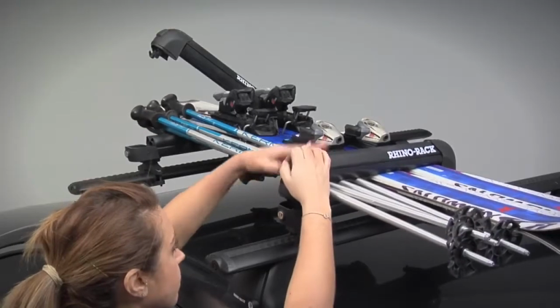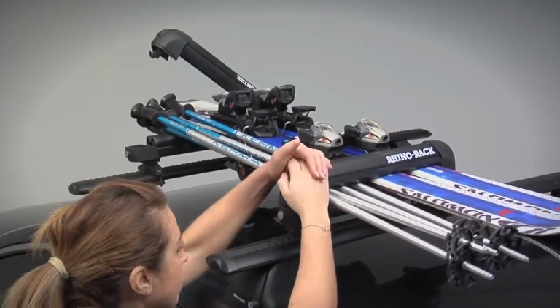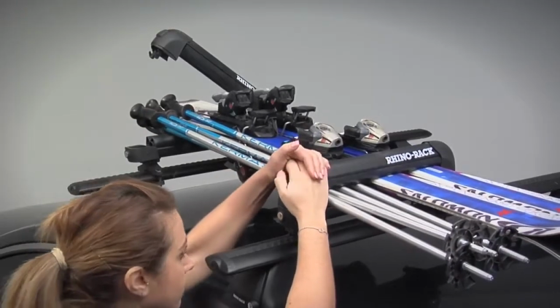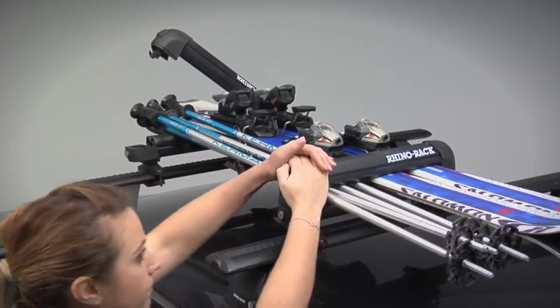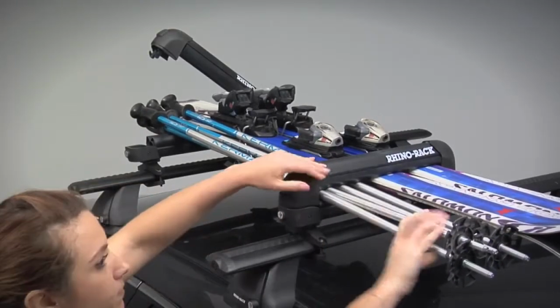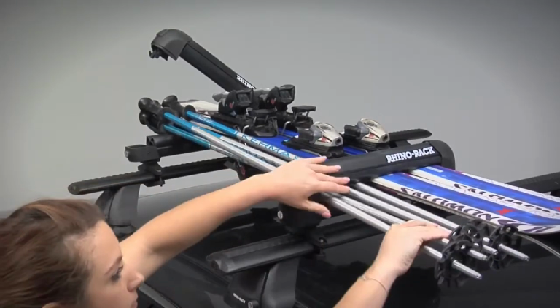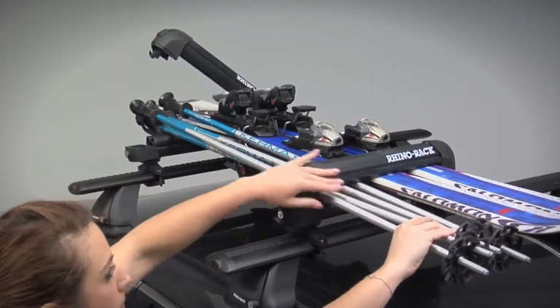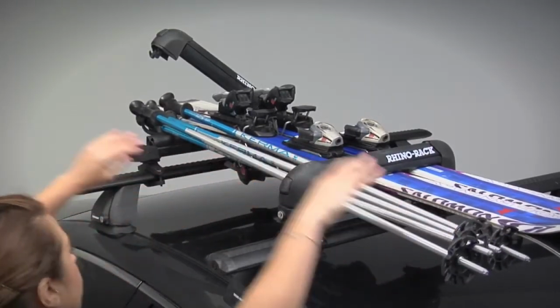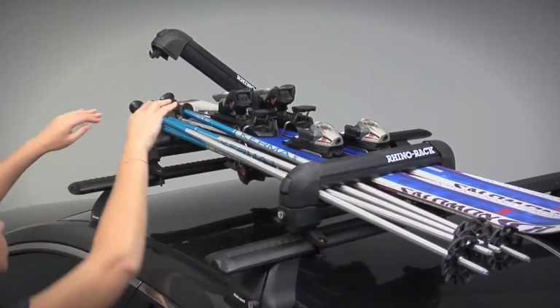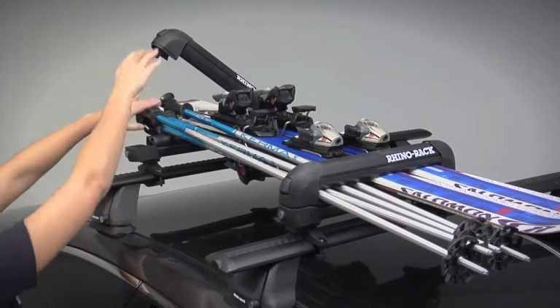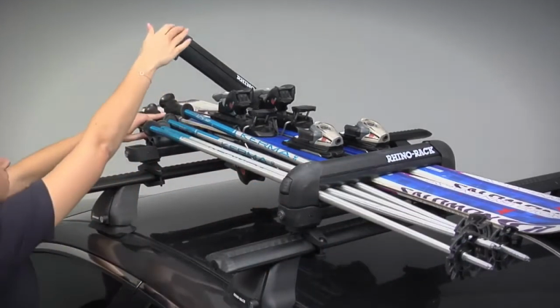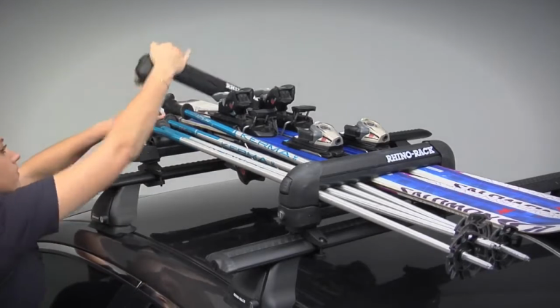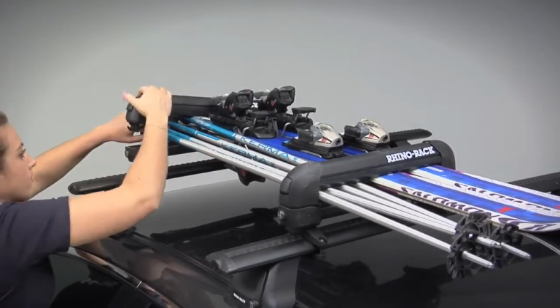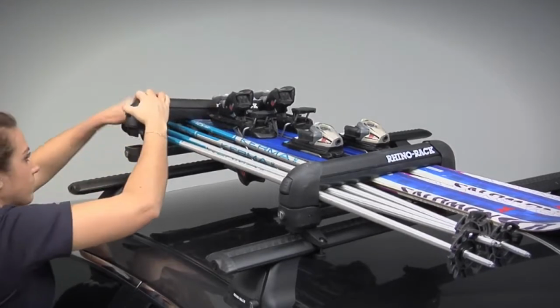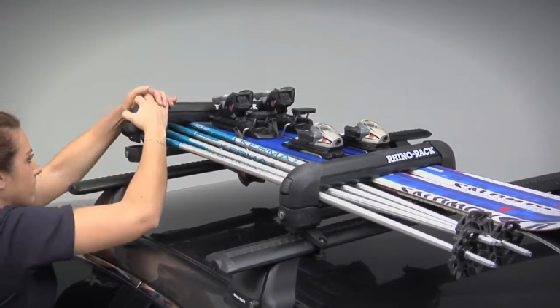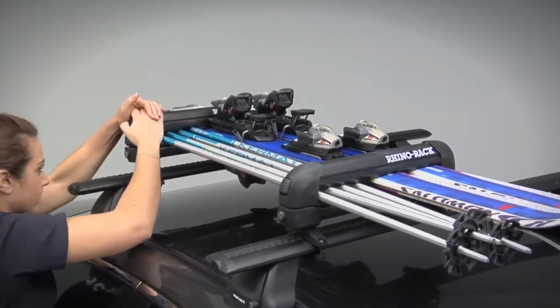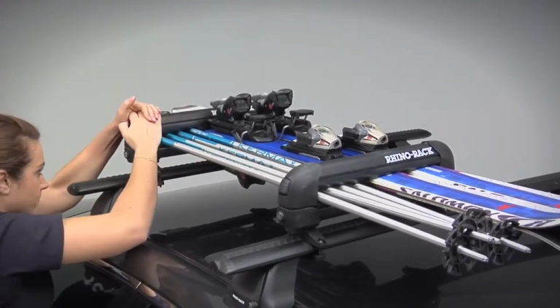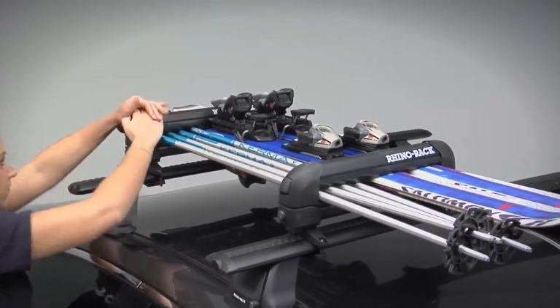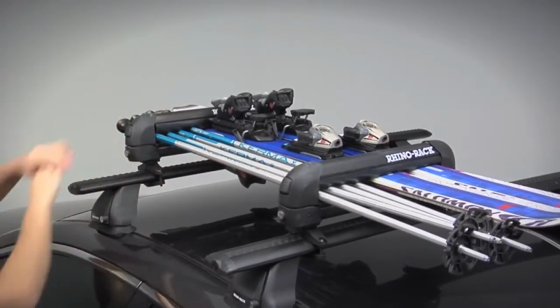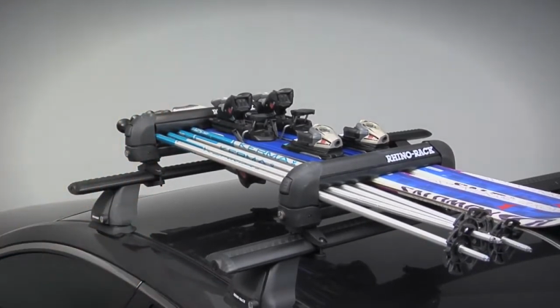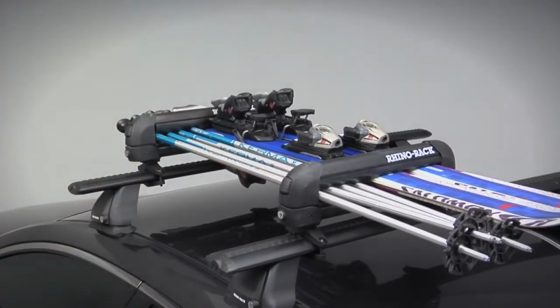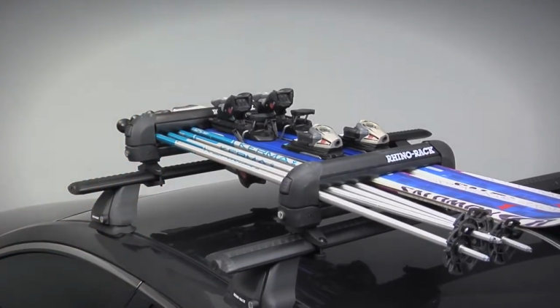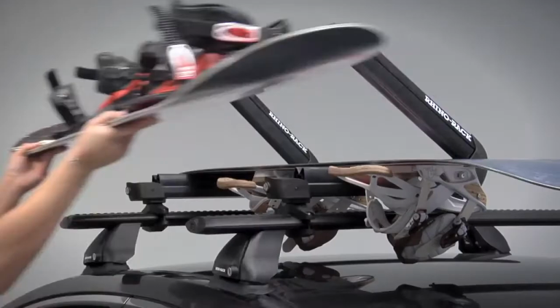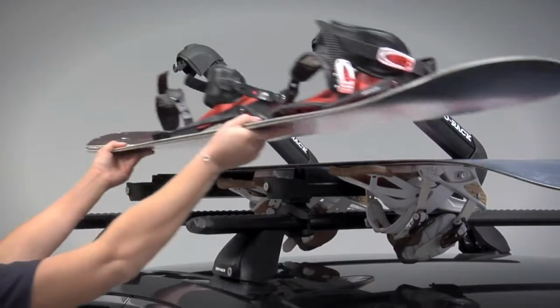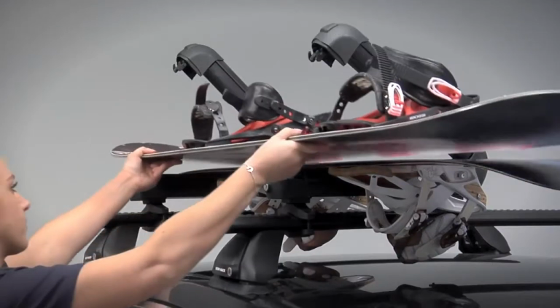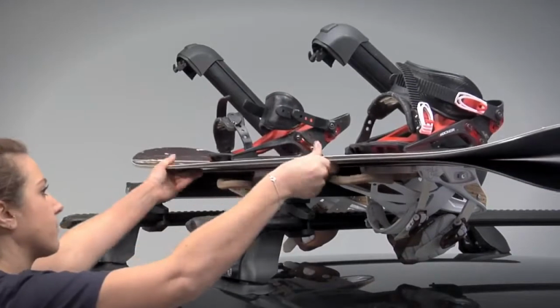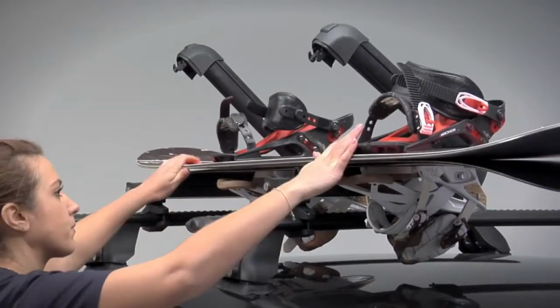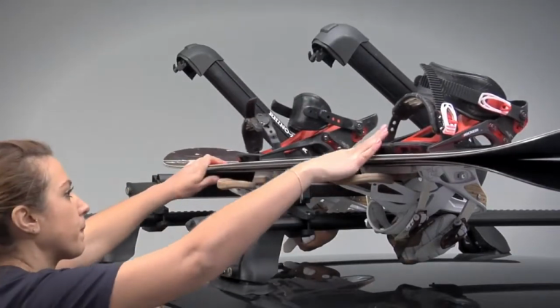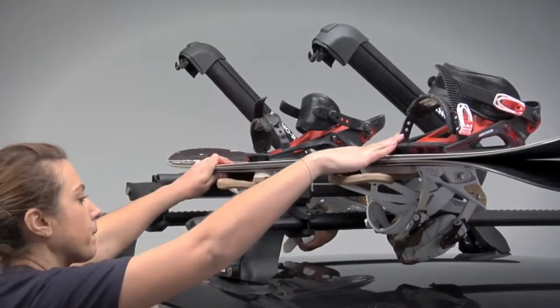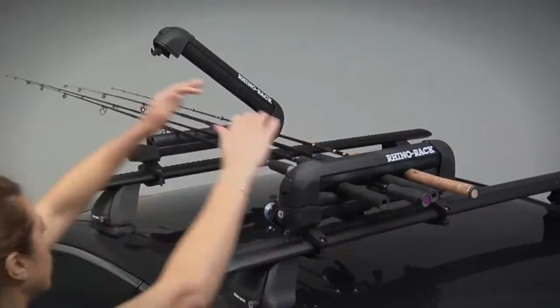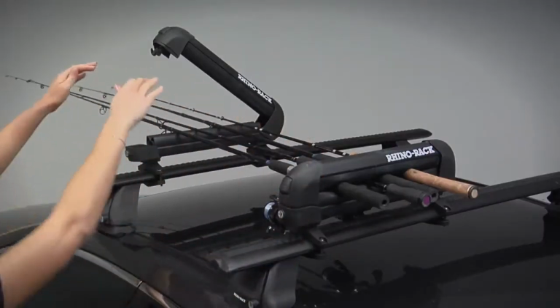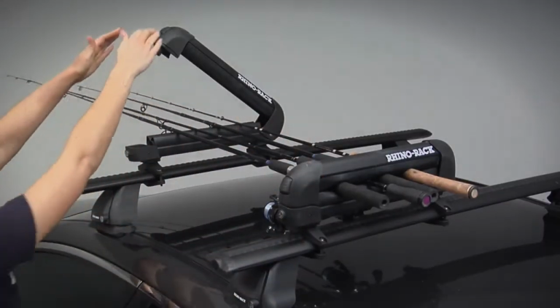This 573 carrier fits a variety of sports equipment. For example, two pairs of skis plus two pairs of poles, two snowboards, or you can even use it to carry fishing rods.